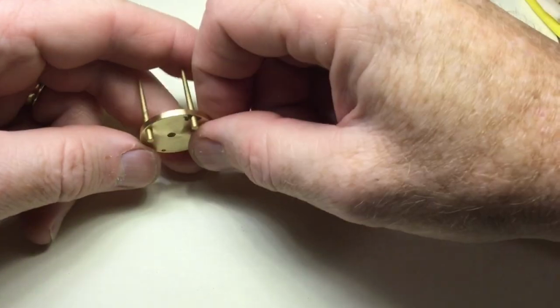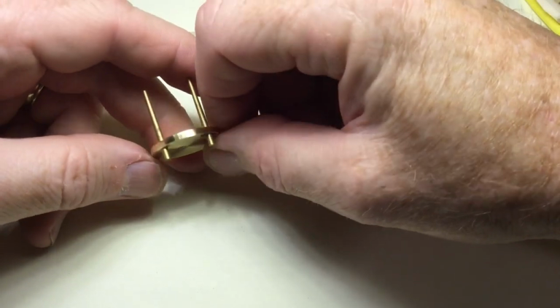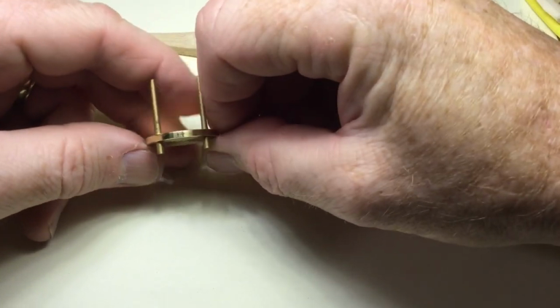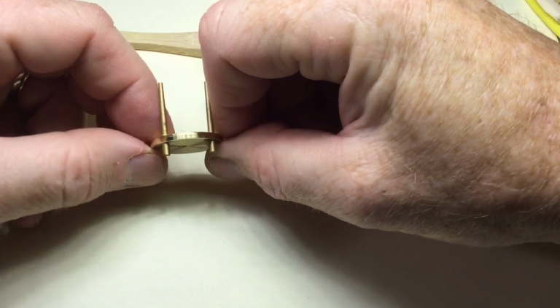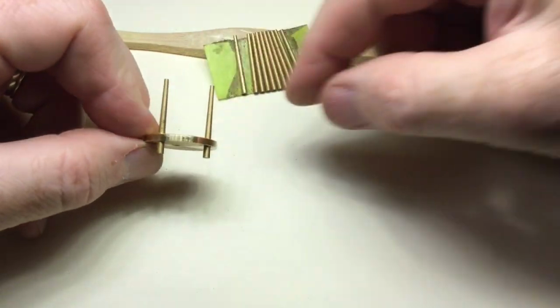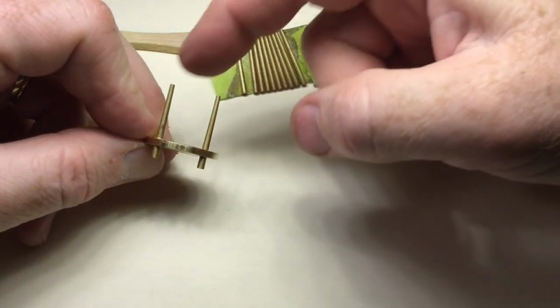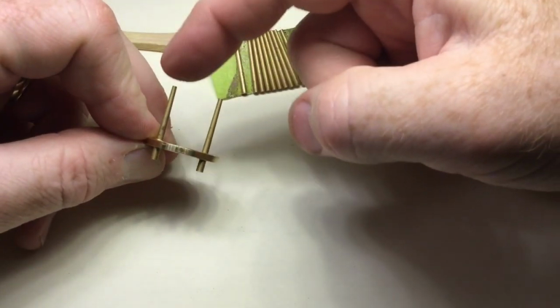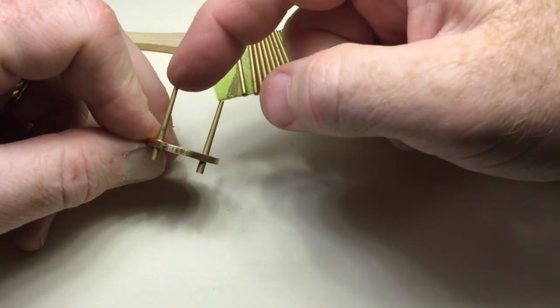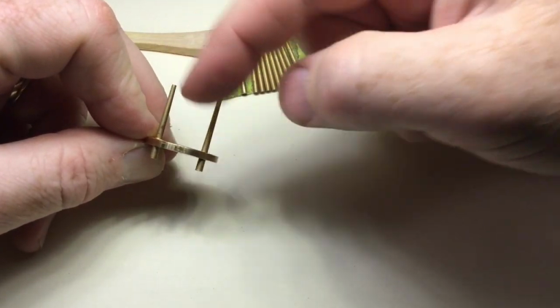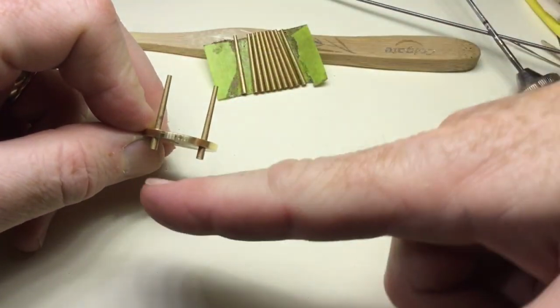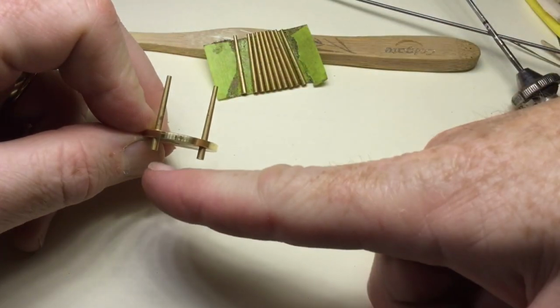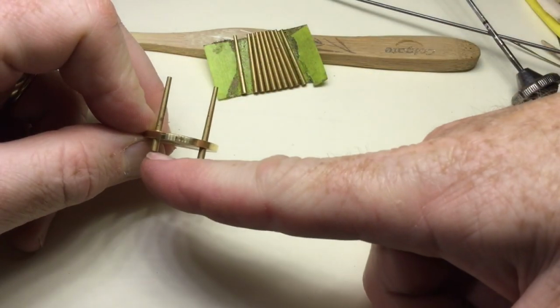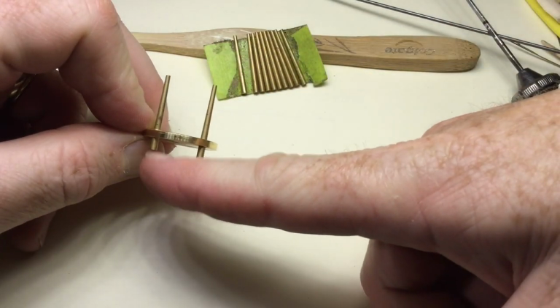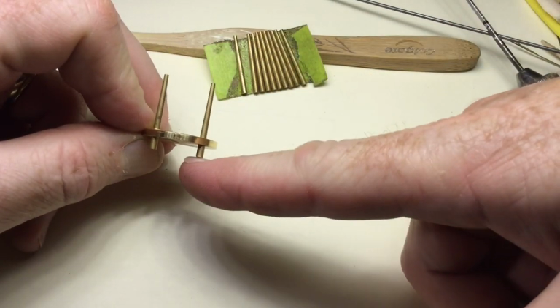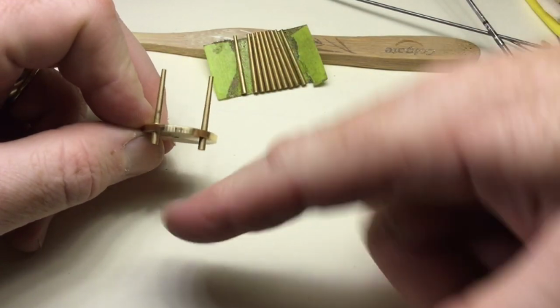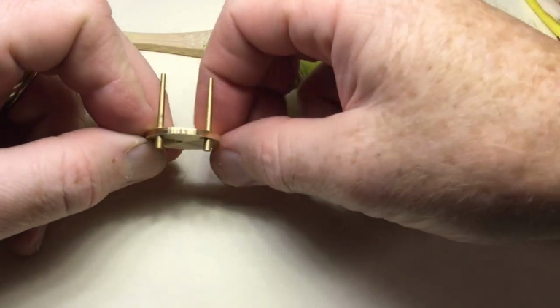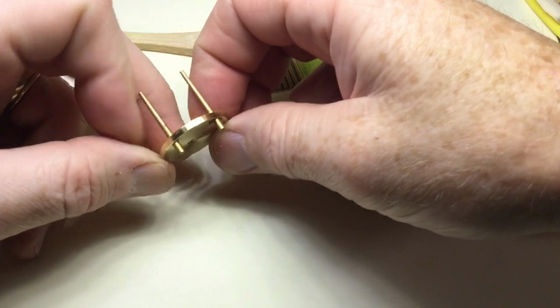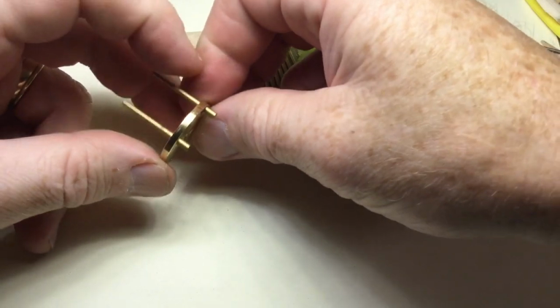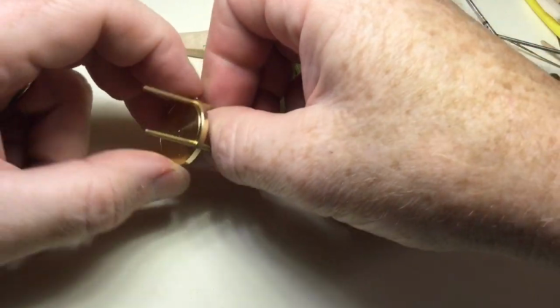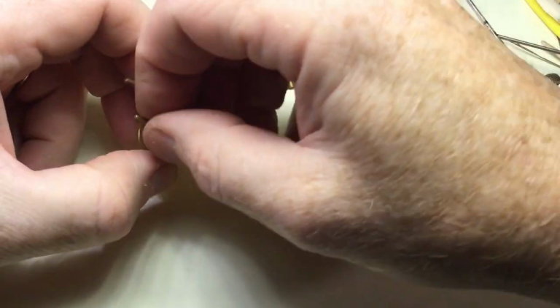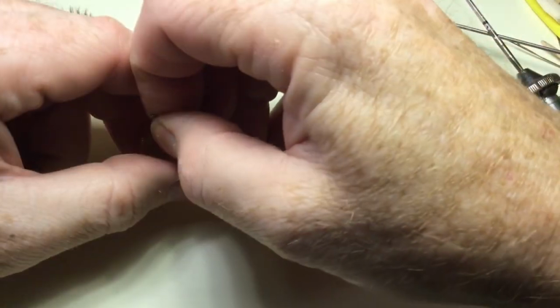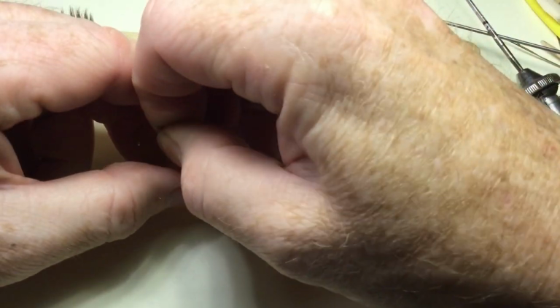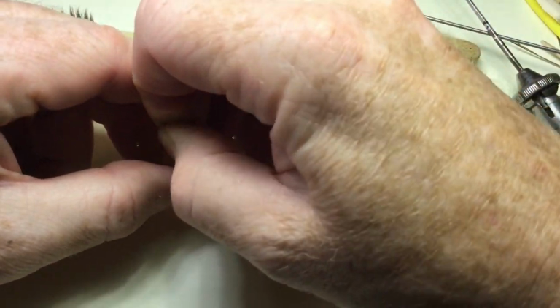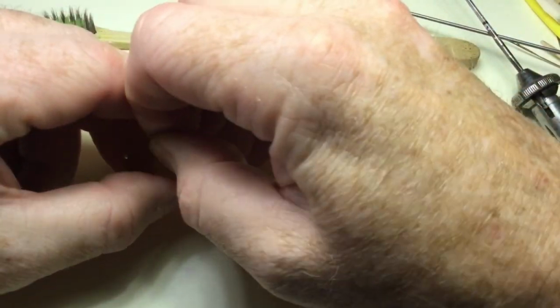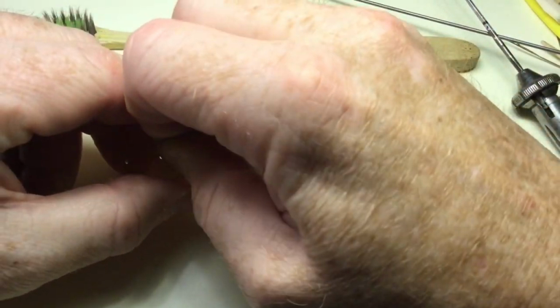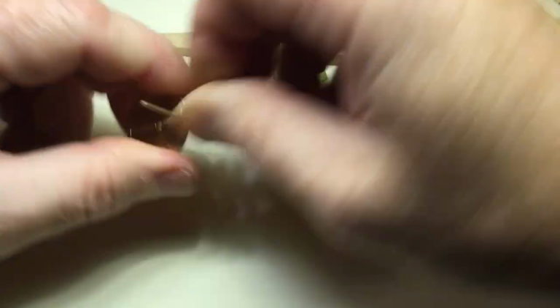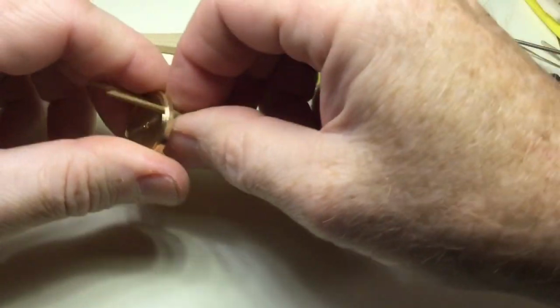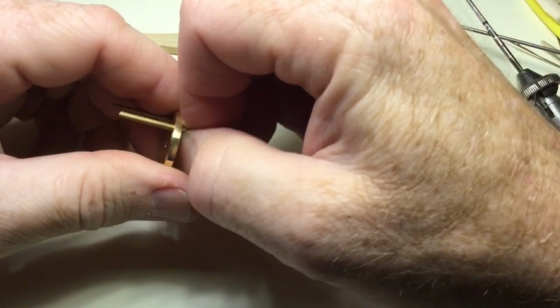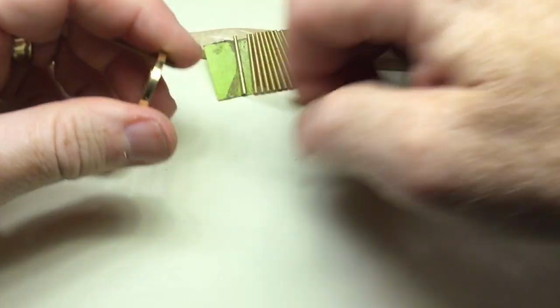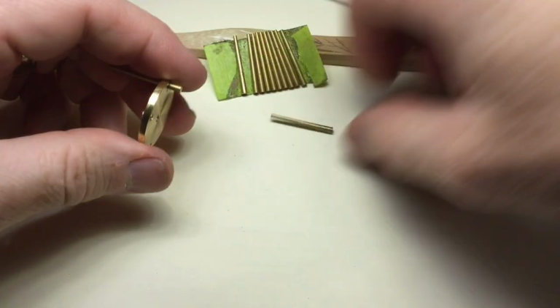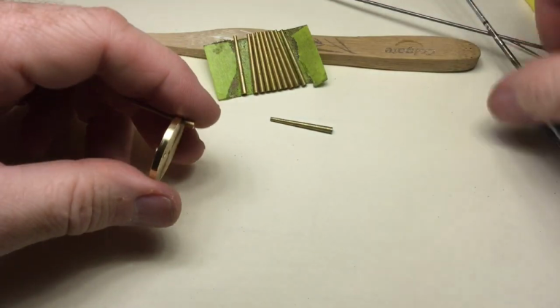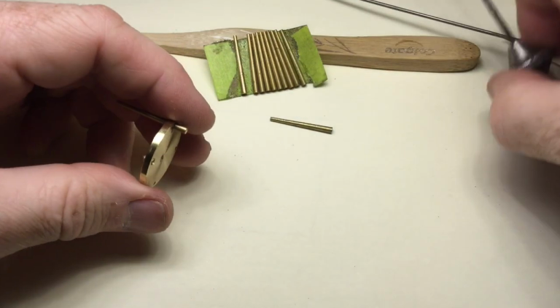The new foot is ever so slightly longer than the others, but that's okay — I just need to take a little bit more off.